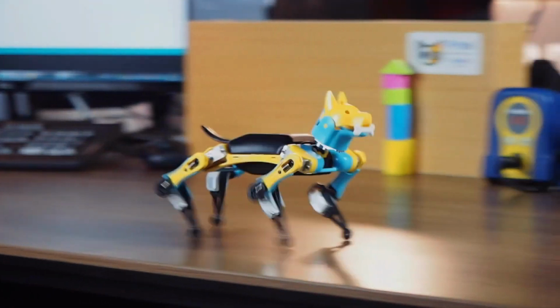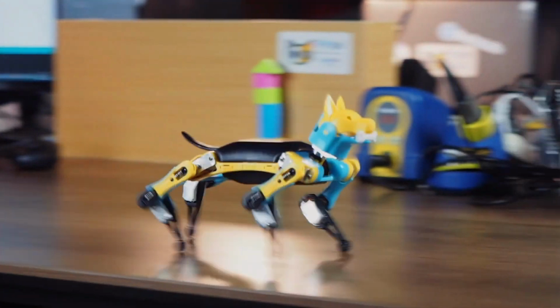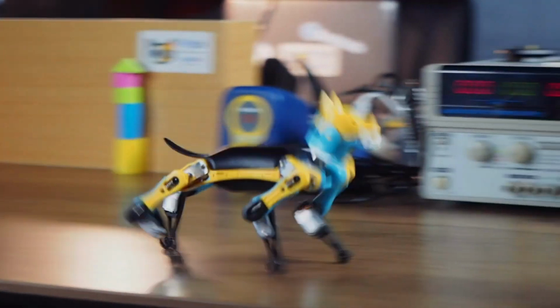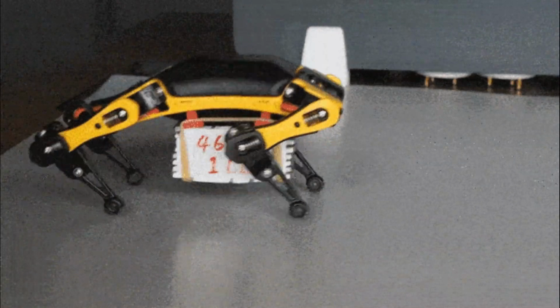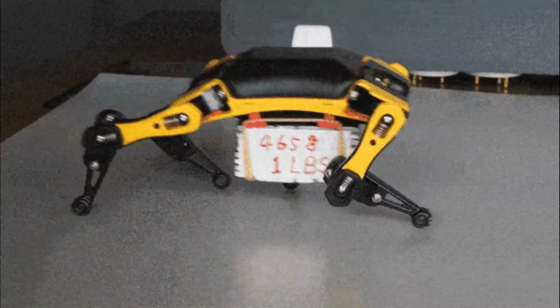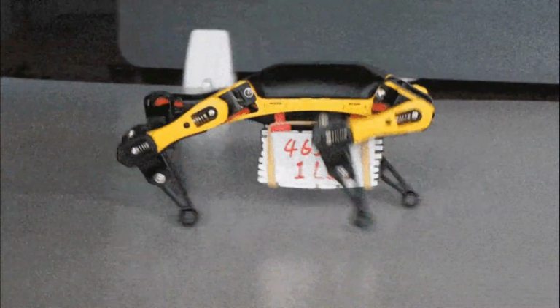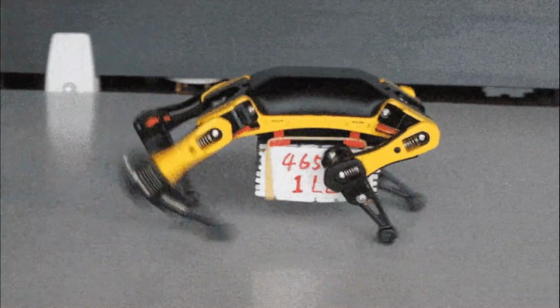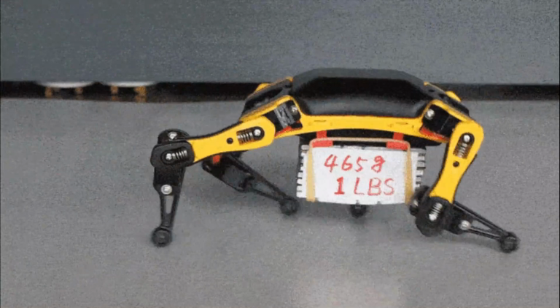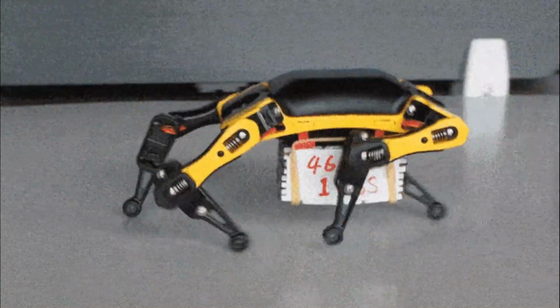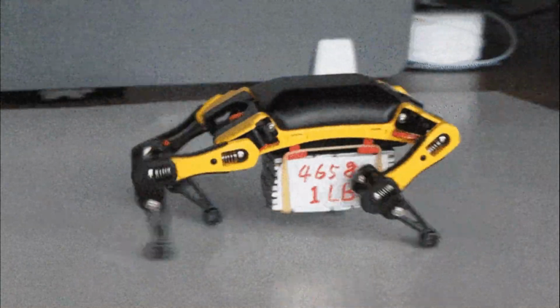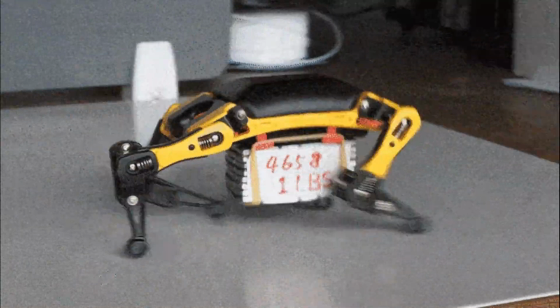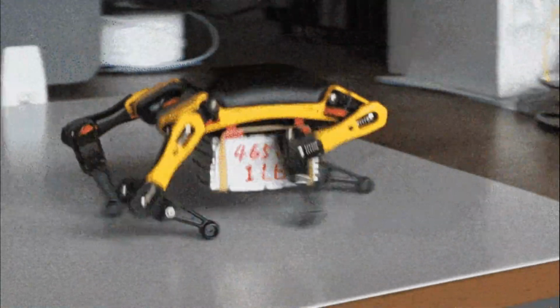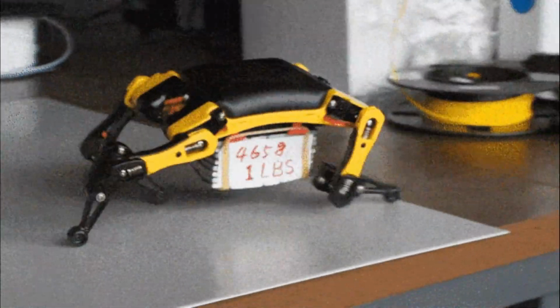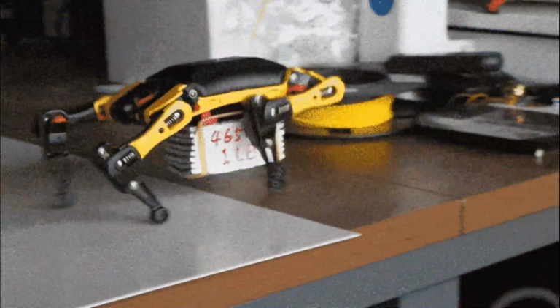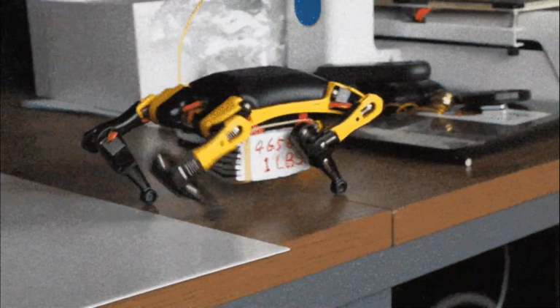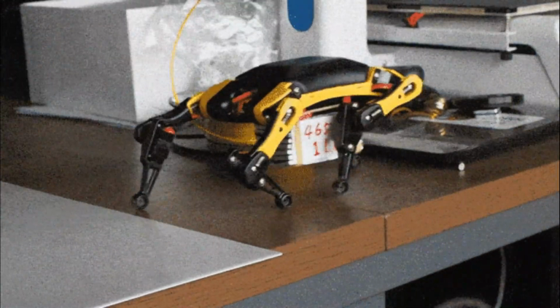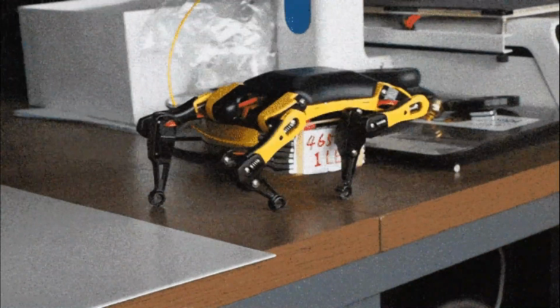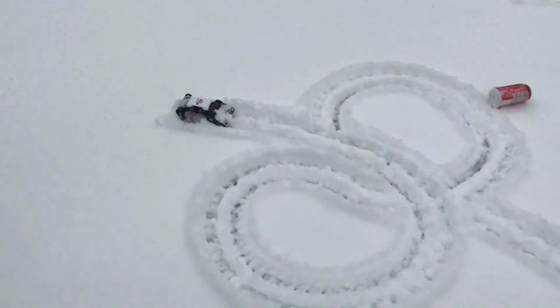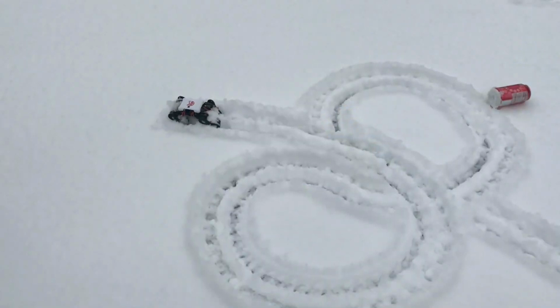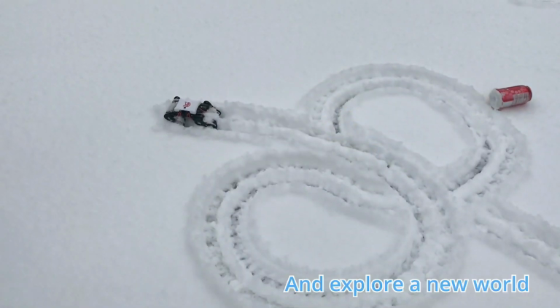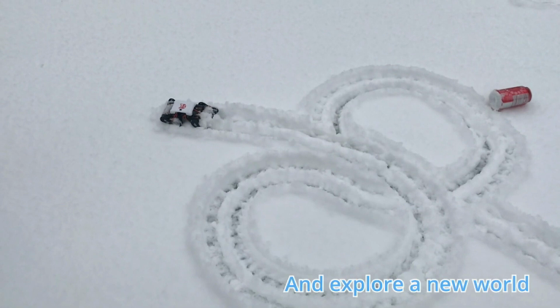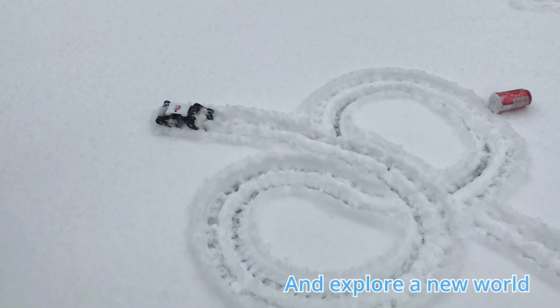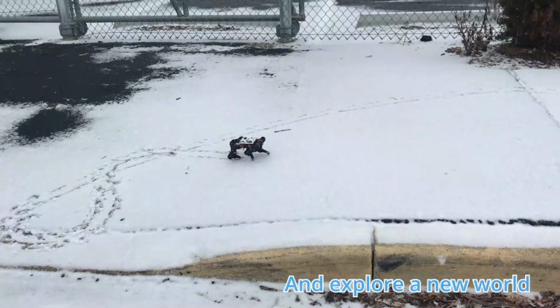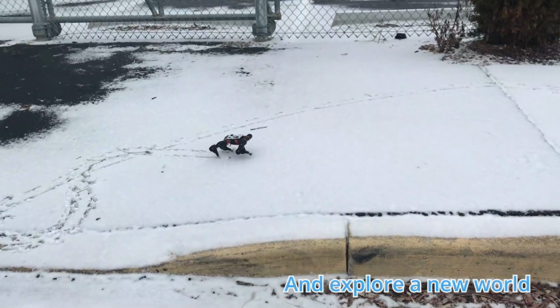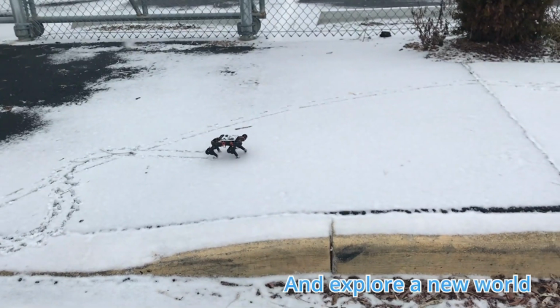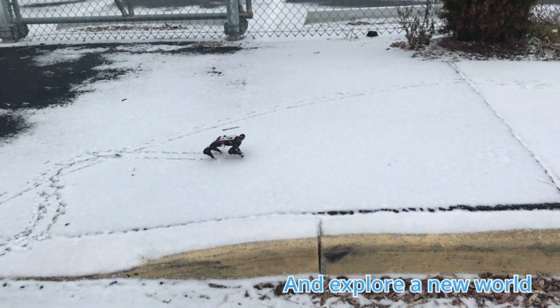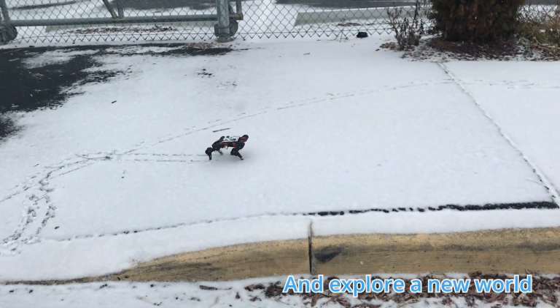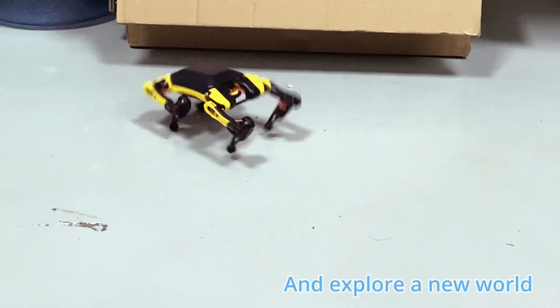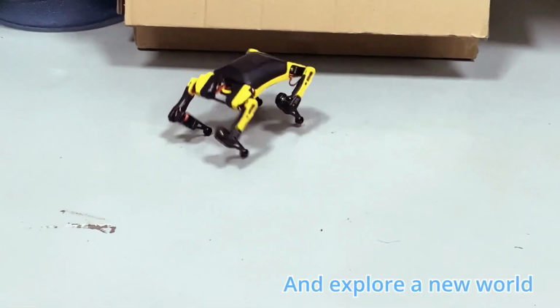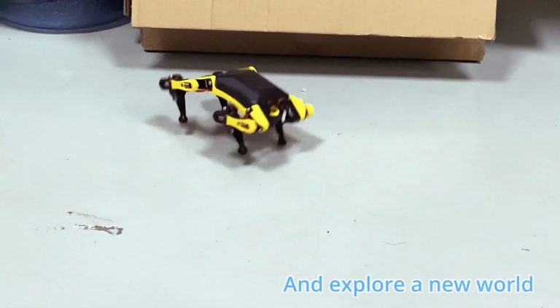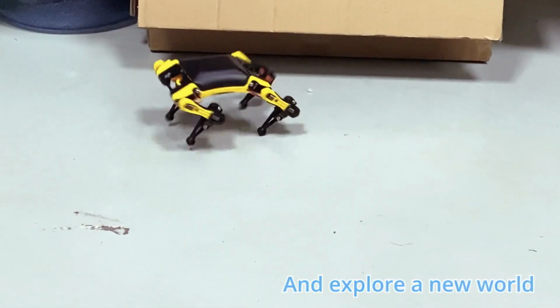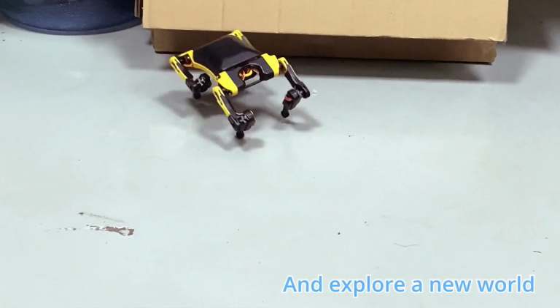It weighs less than 280 grams but can carry up to 450 grams cargo under its belly. With proper programming and calibration, it can run faster than two body lengths per second.